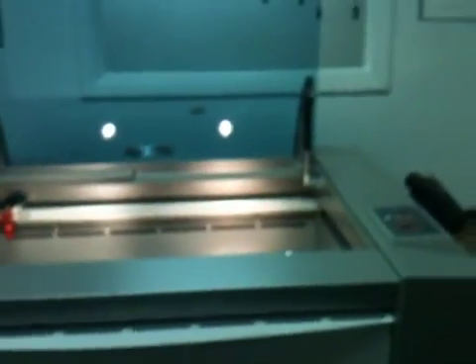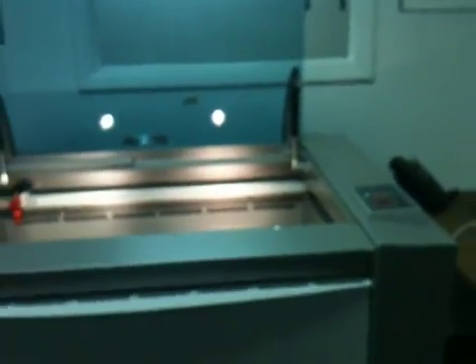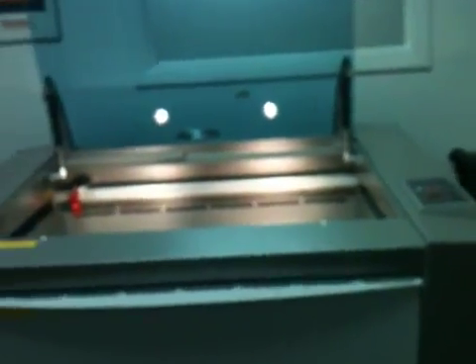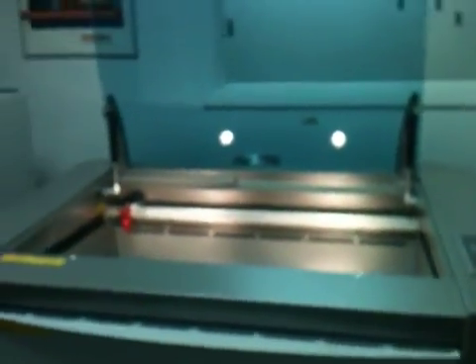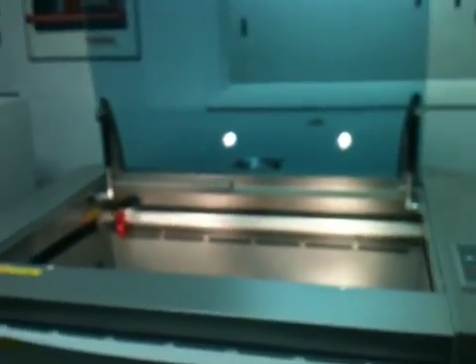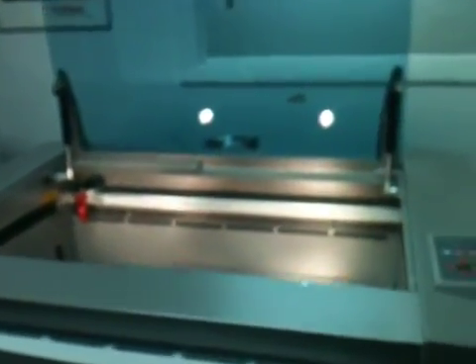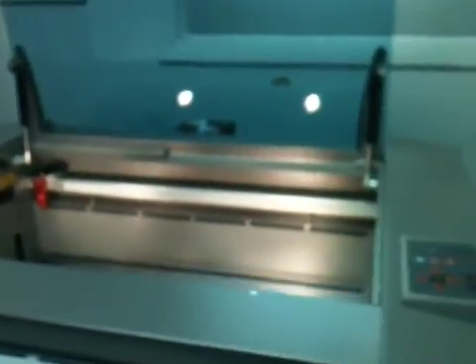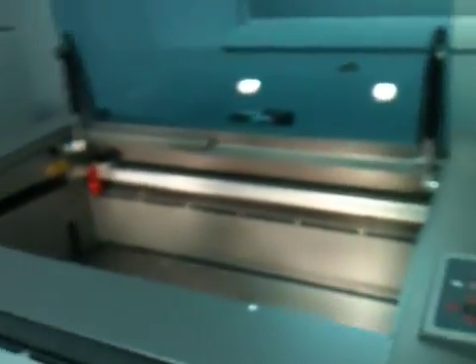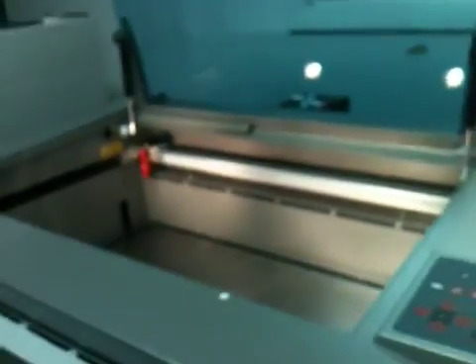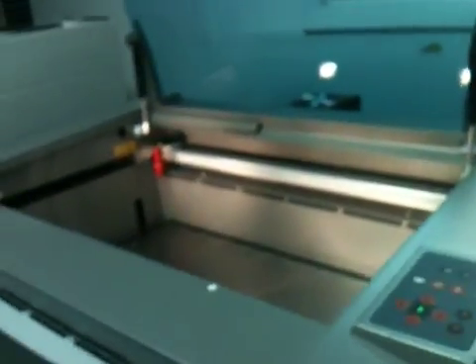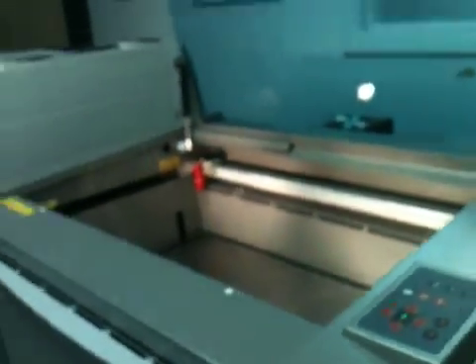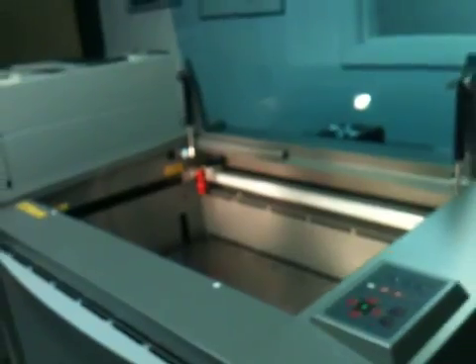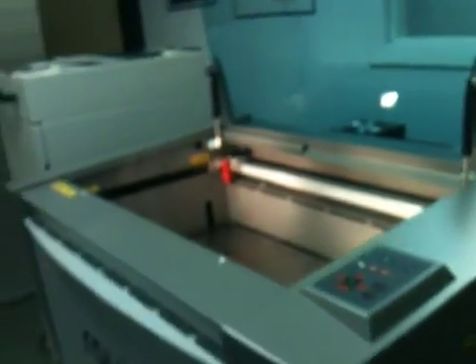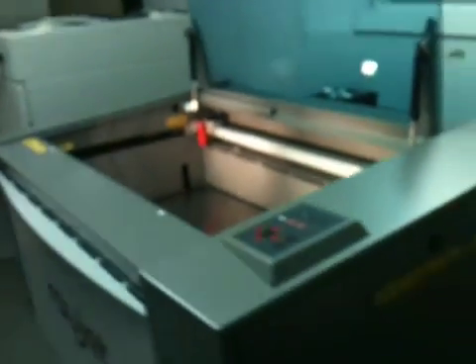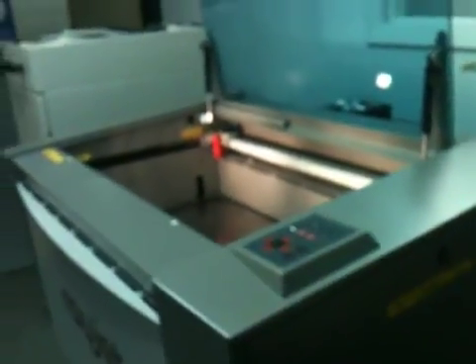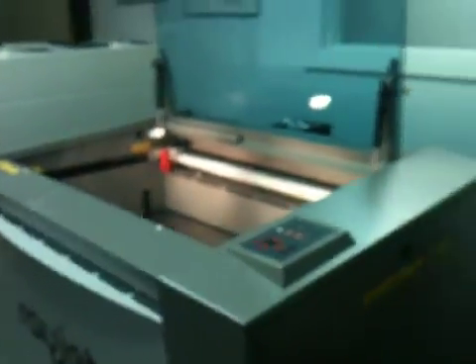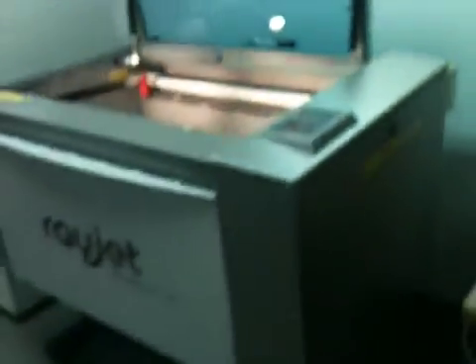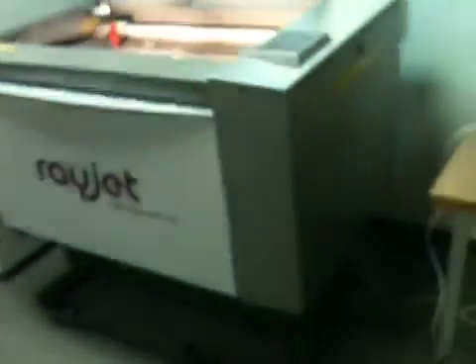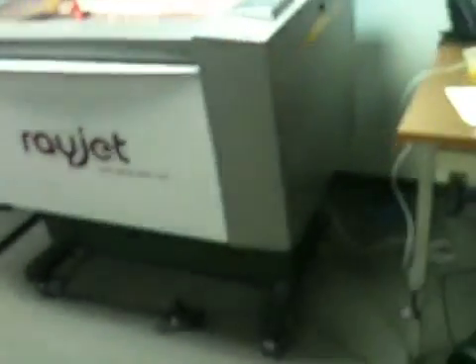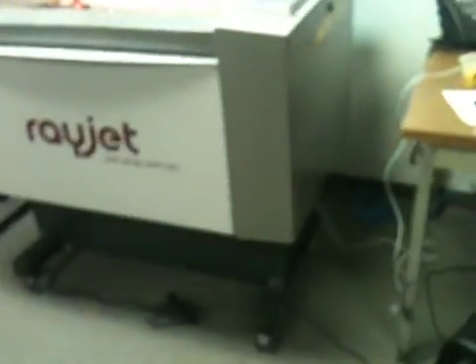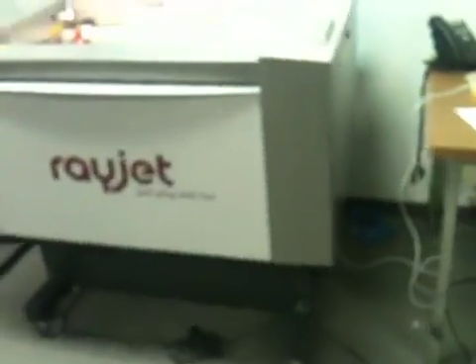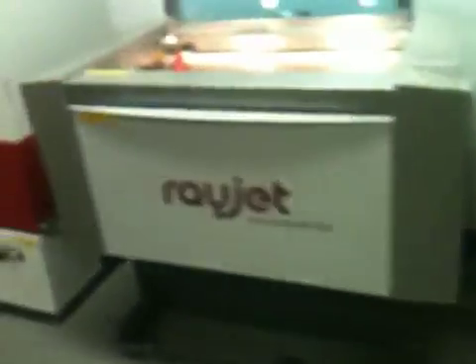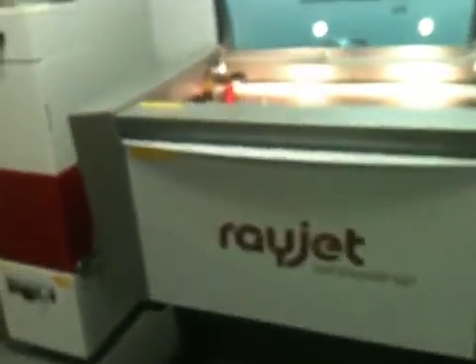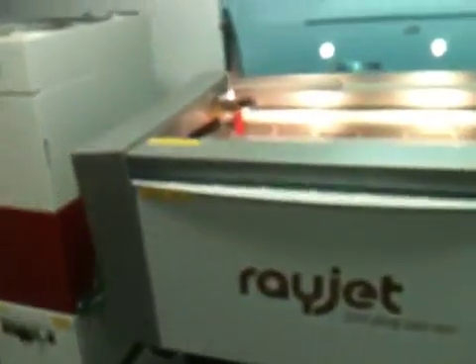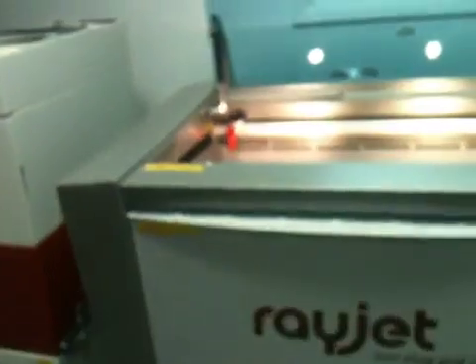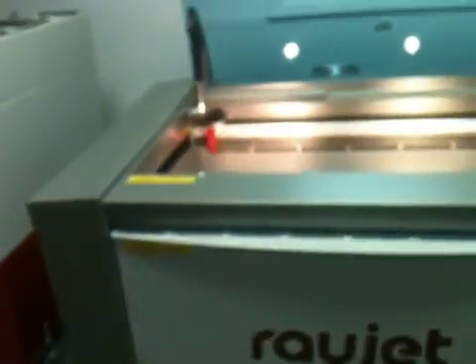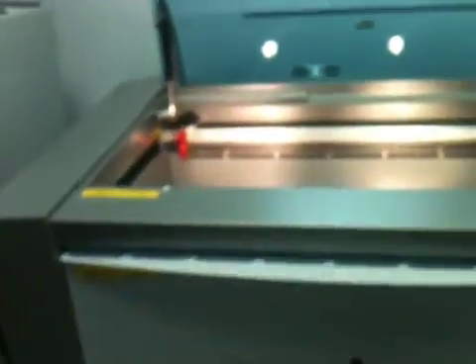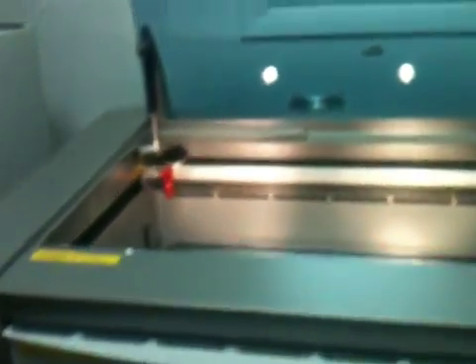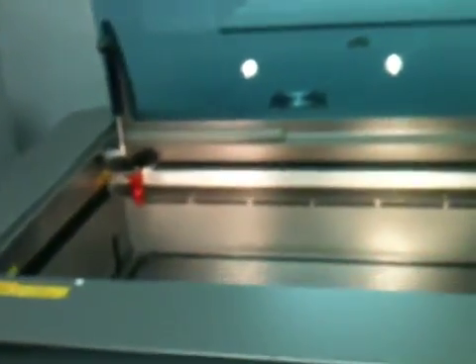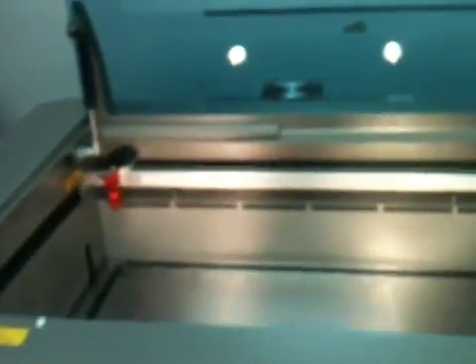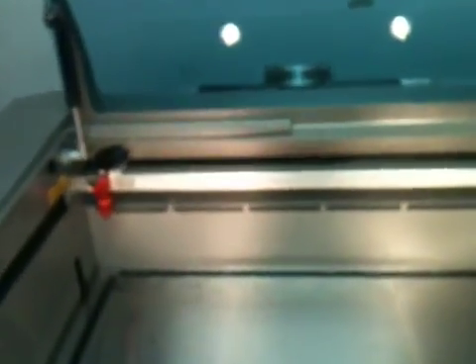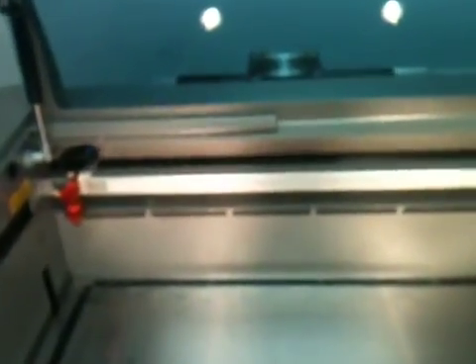The RayJet comes with a two year warranty, both the laser source and mechanical parts. It has a stand and runs at 90 inches per second.